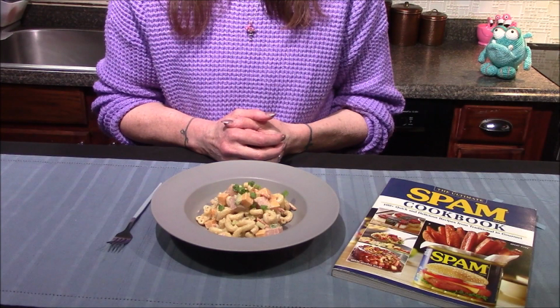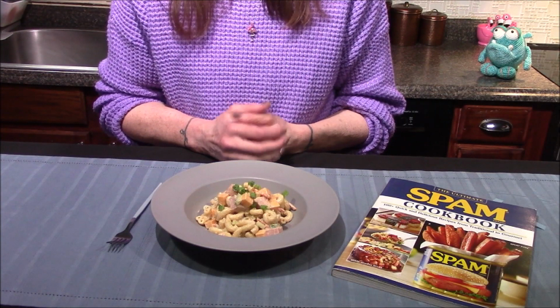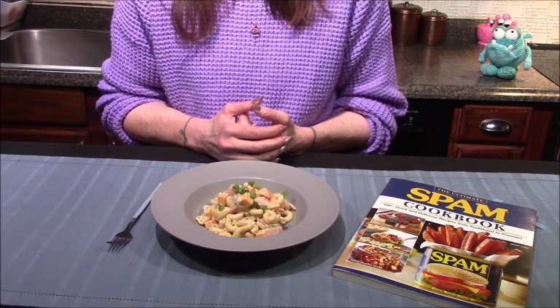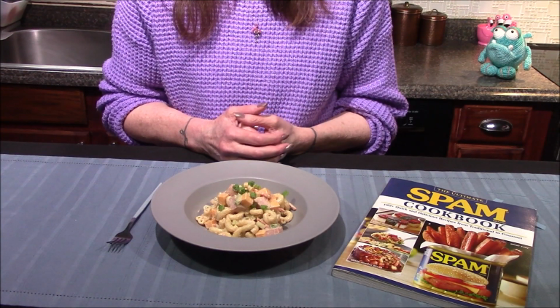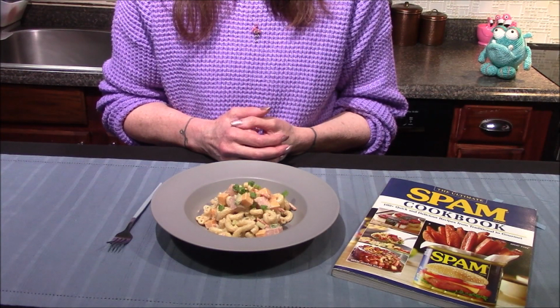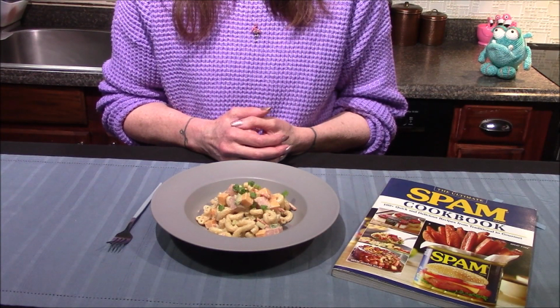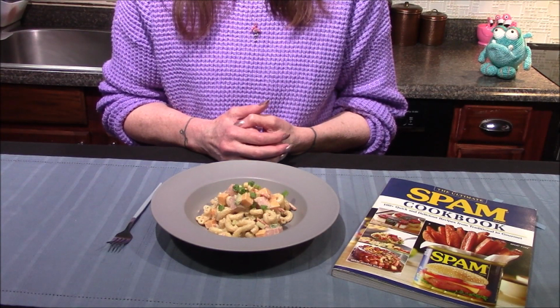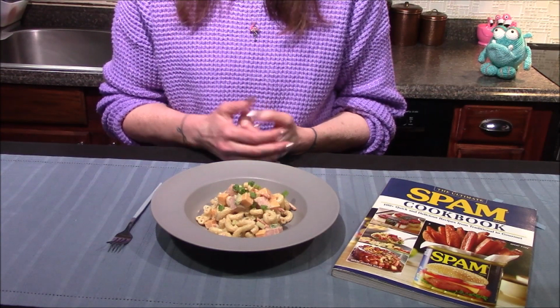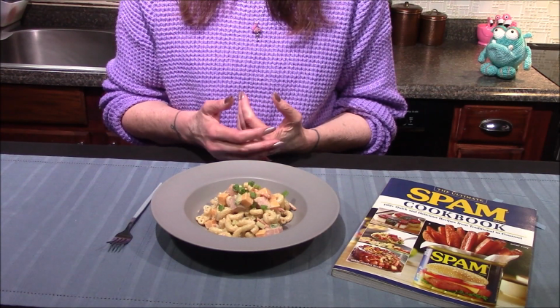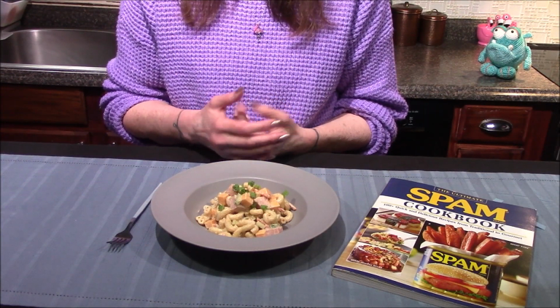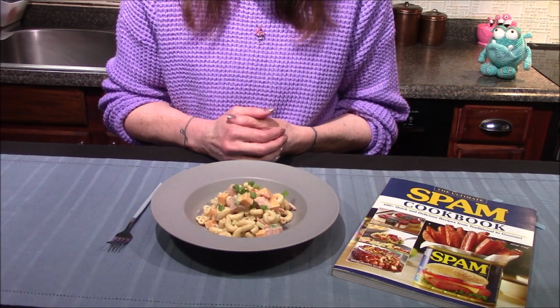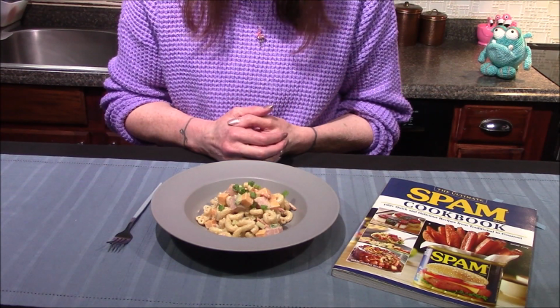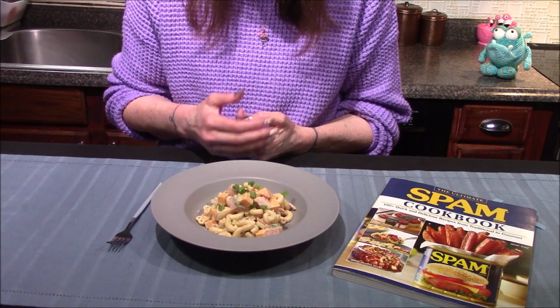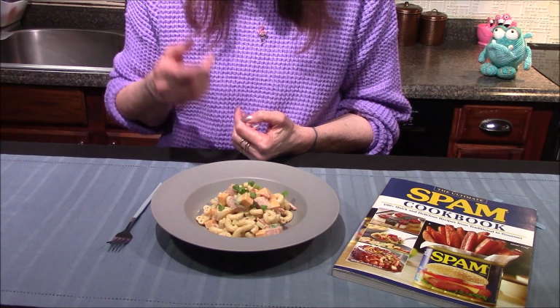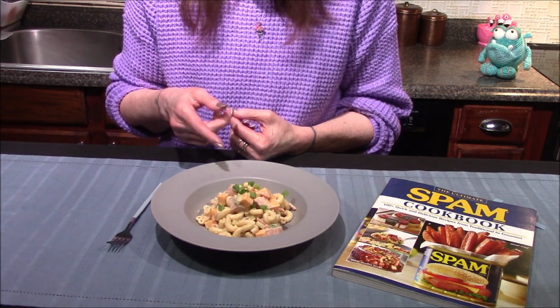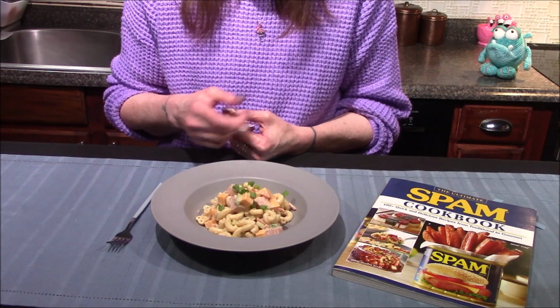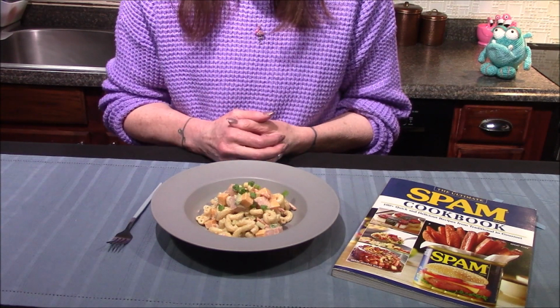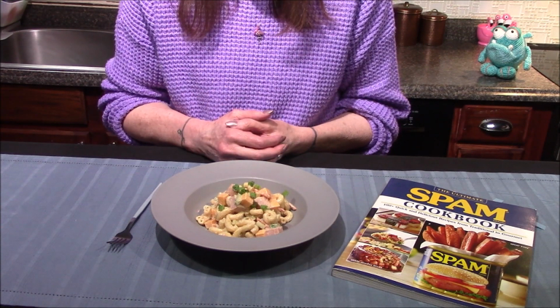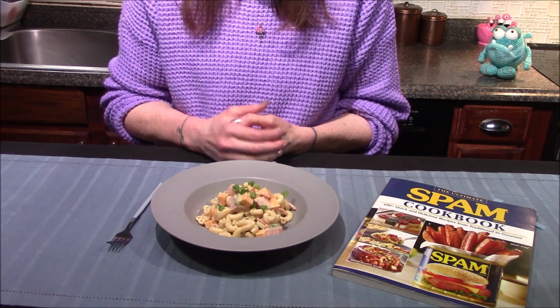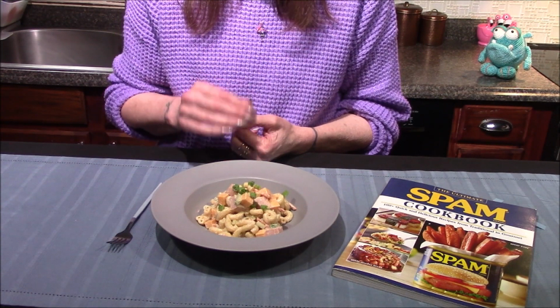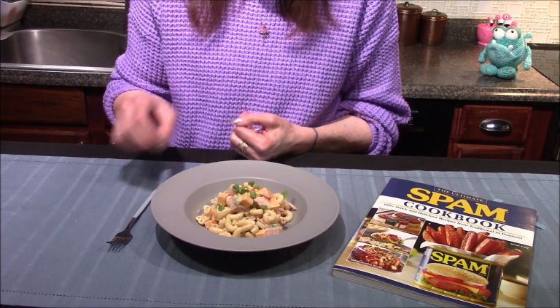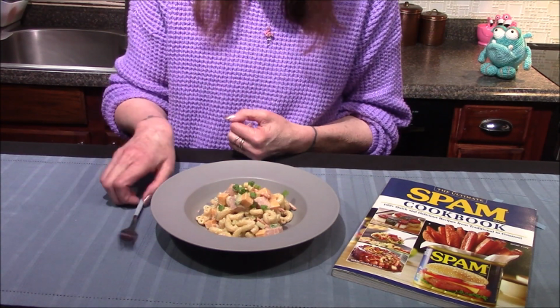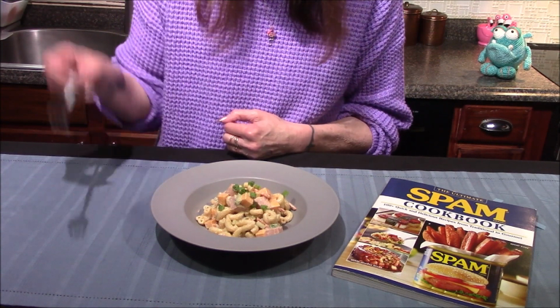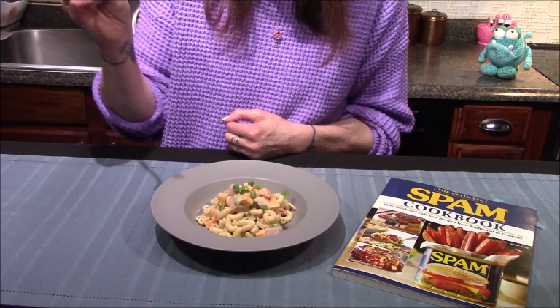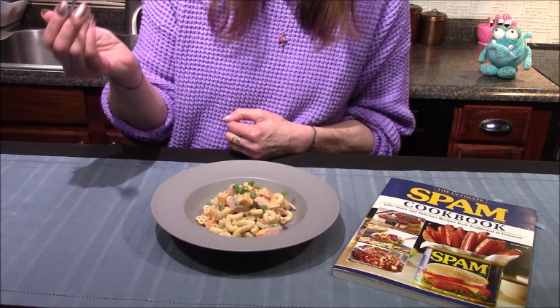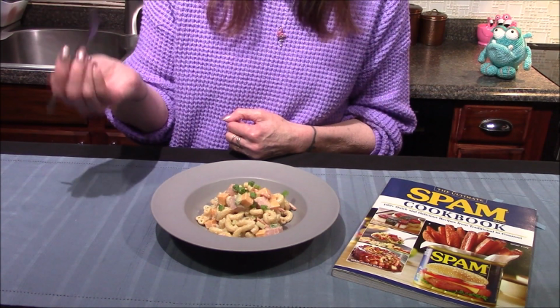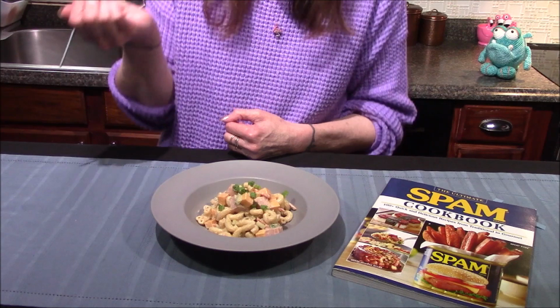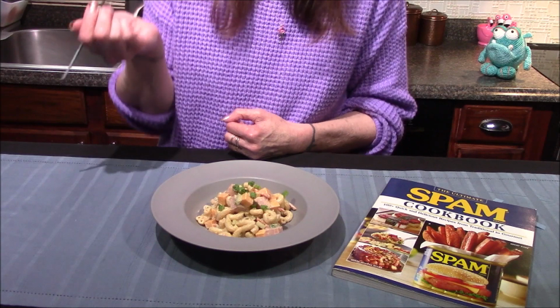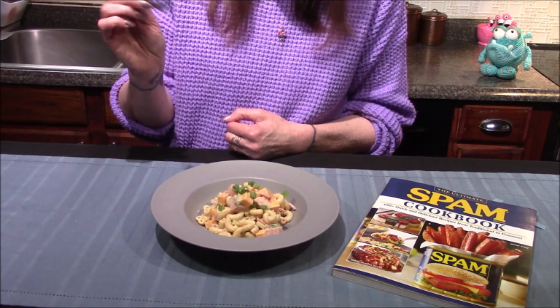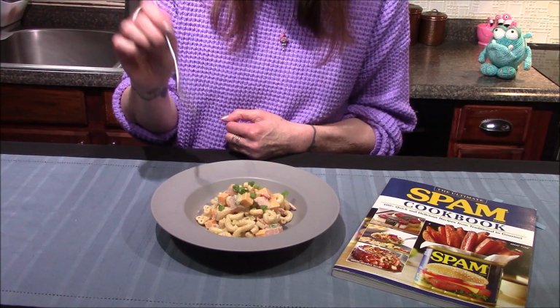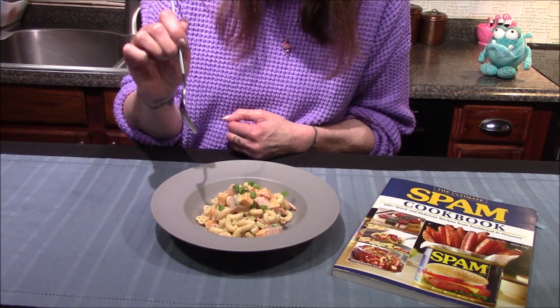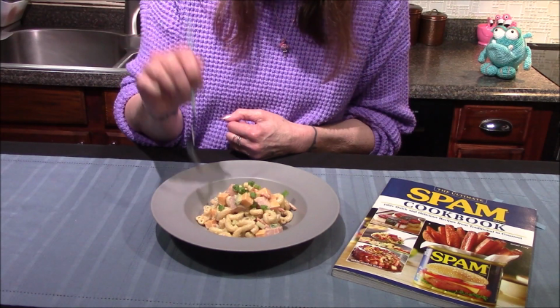I did let the pasta salad set up in the refrigerator for a couple of hours until I was ready for it. I topped it off with a few of the leftover green onions and now all I have to do is try it out.